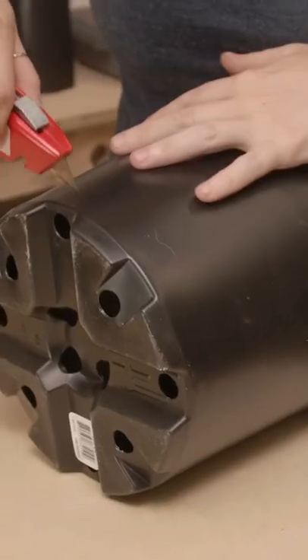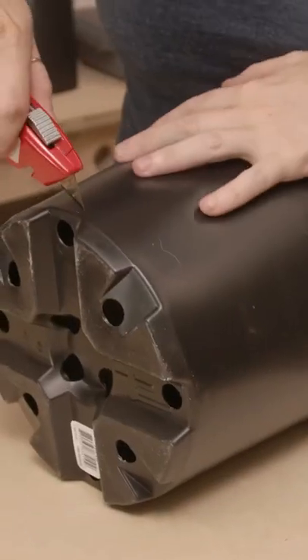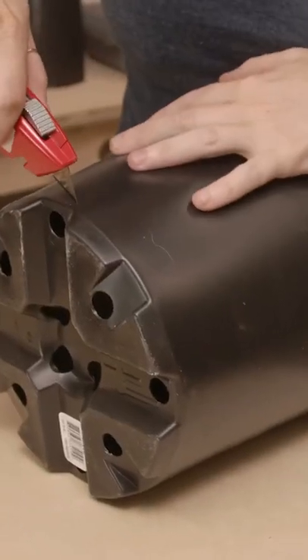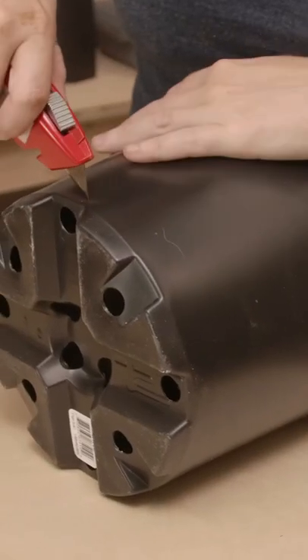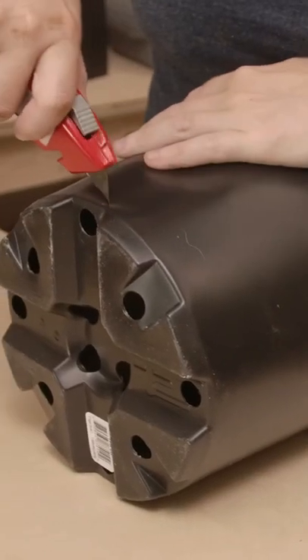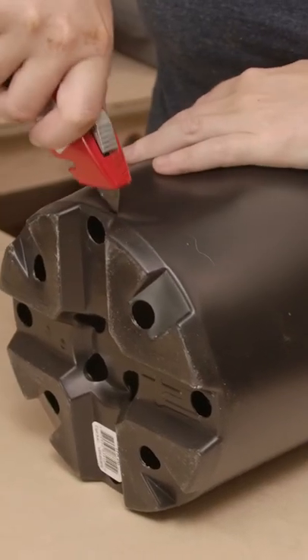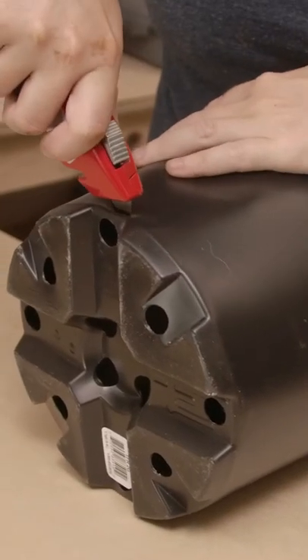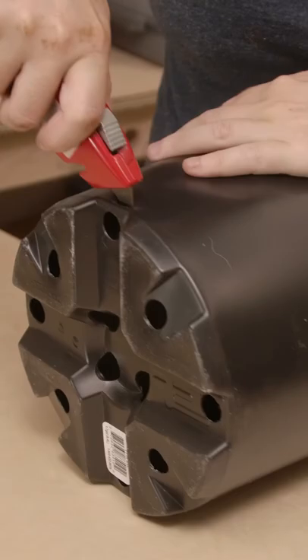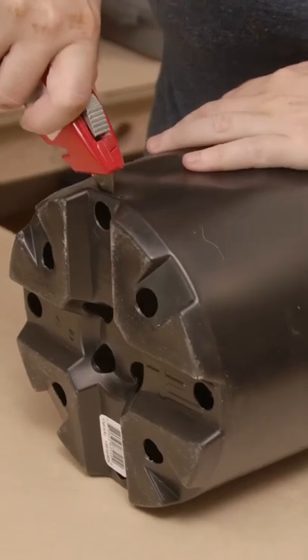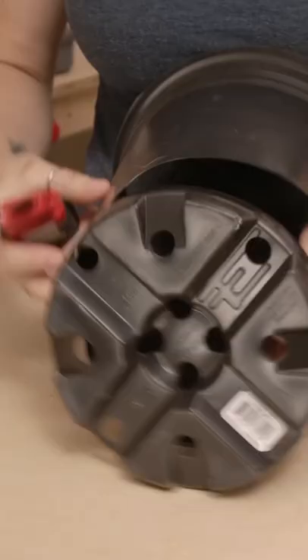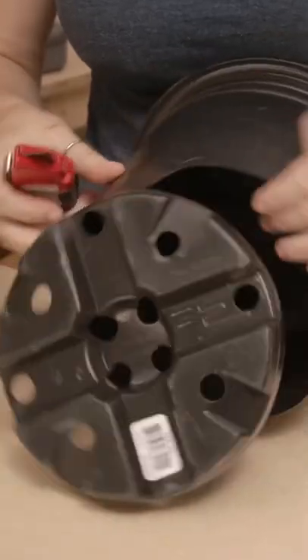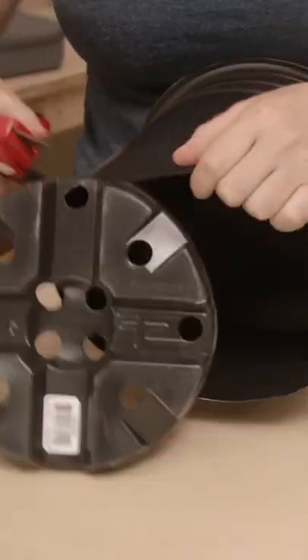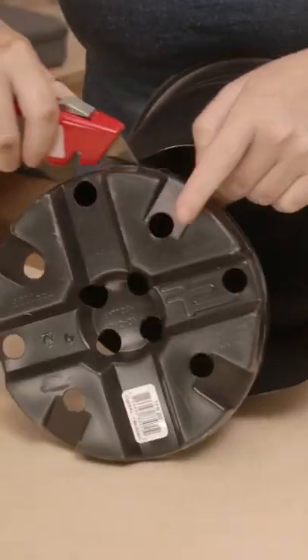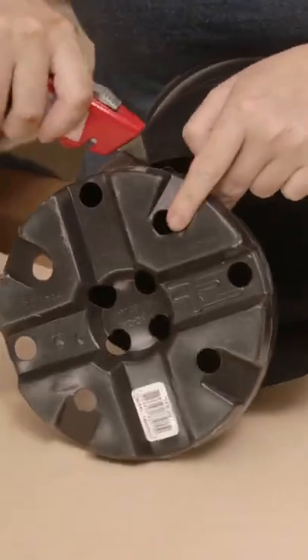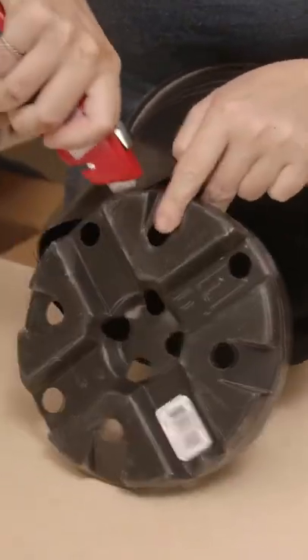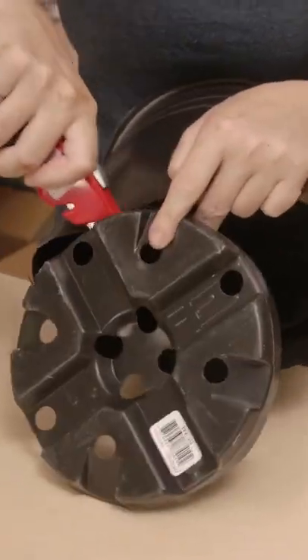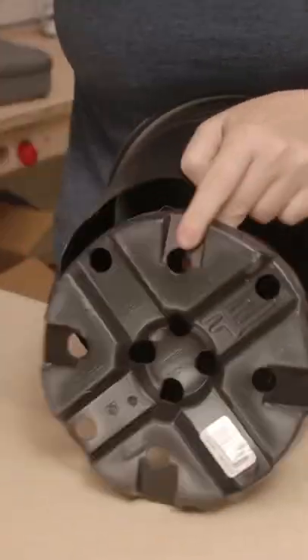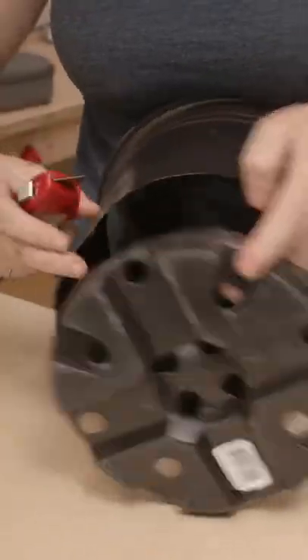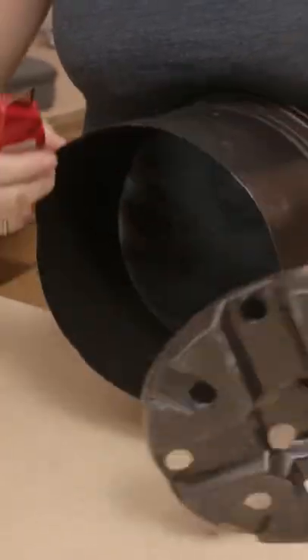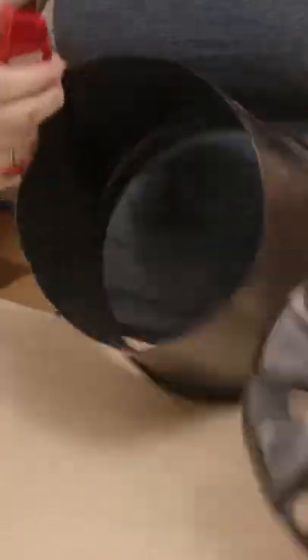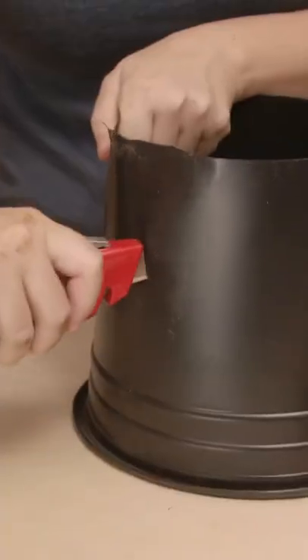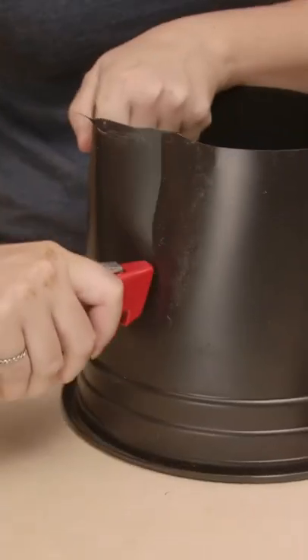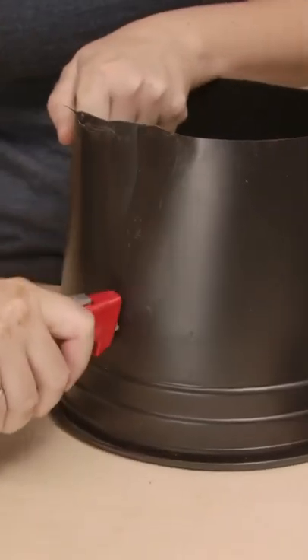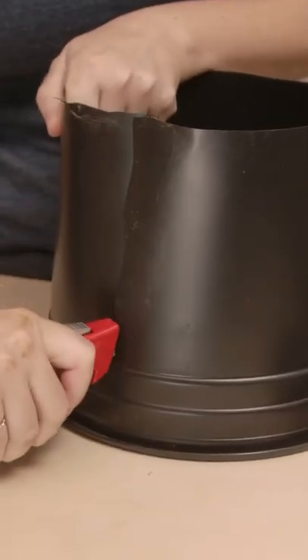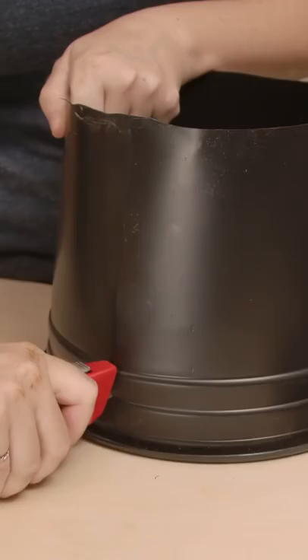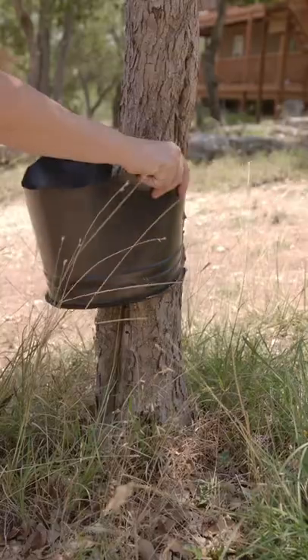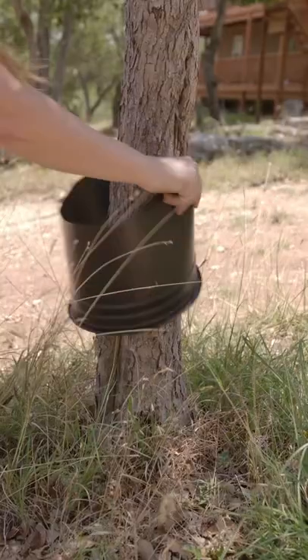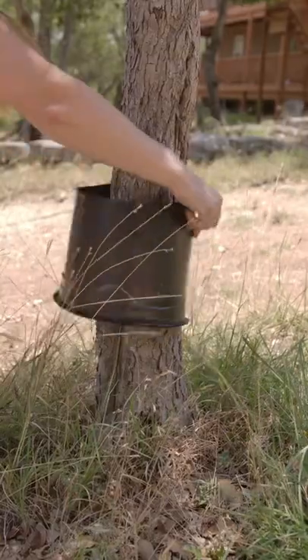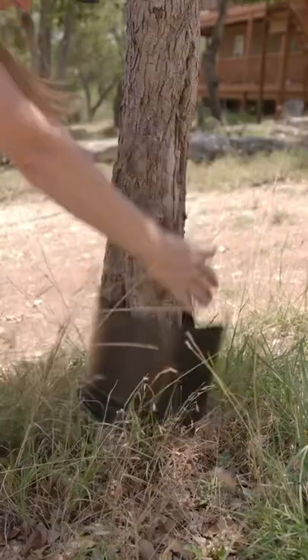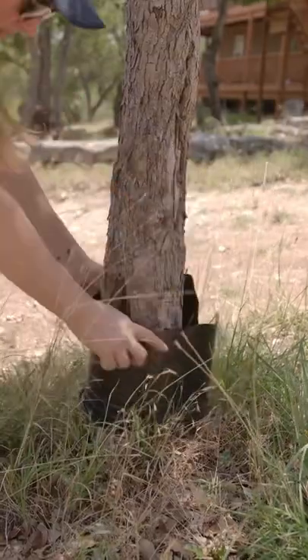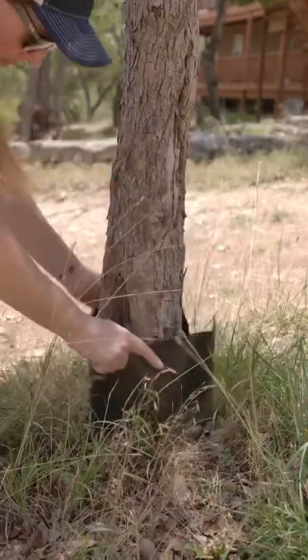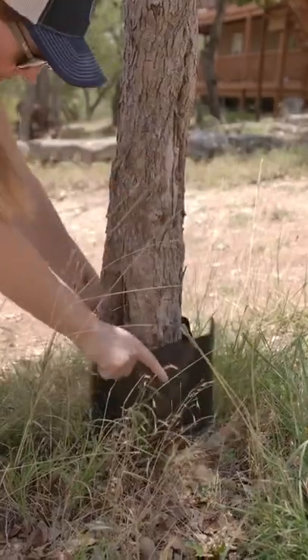Then for larger trees, you can grab a cheap flower pot. Again, use a box blade, but this time cut off the bottom and then cut a slit, and this can go around the larger diameter trees.